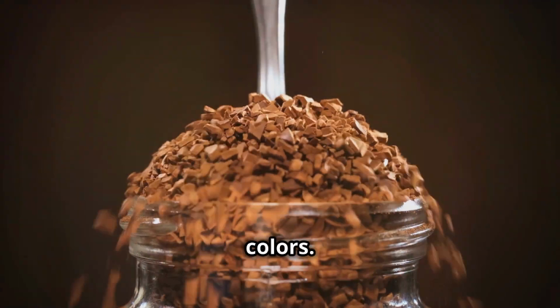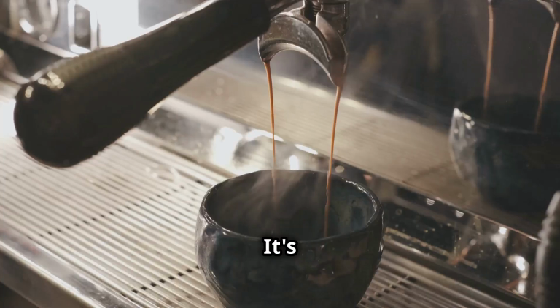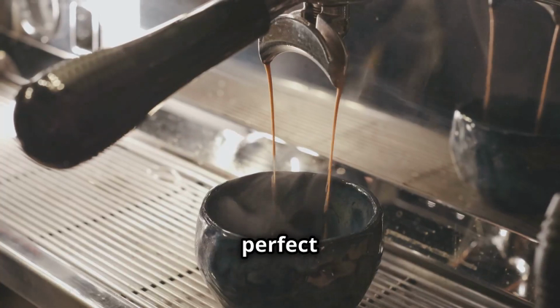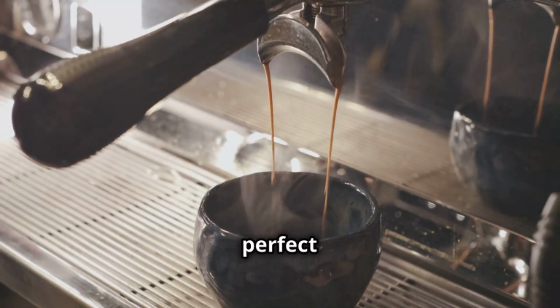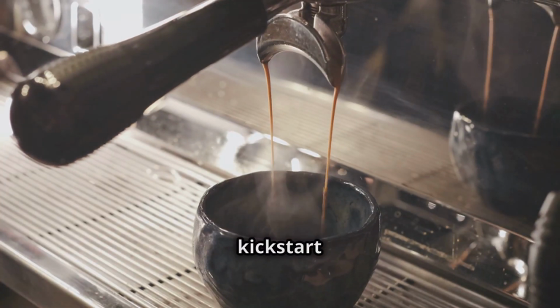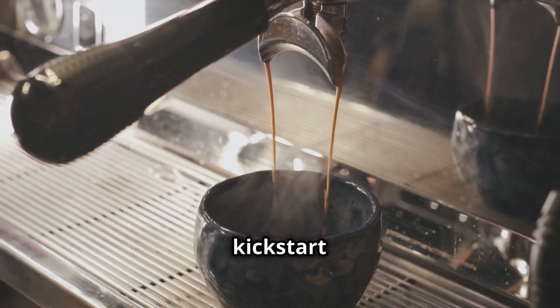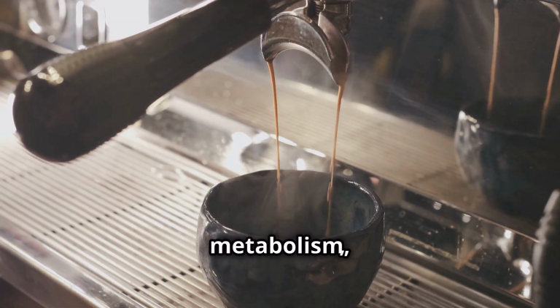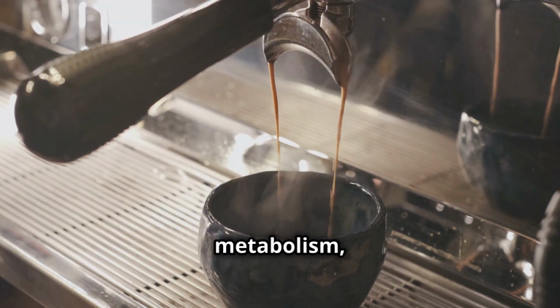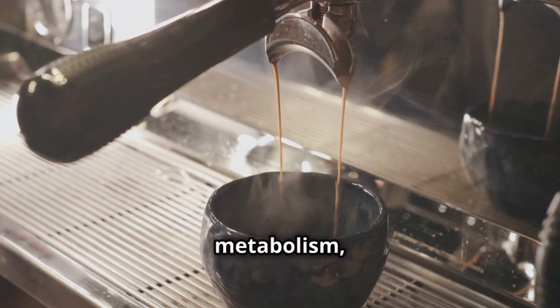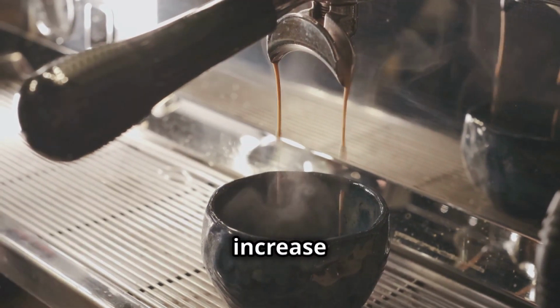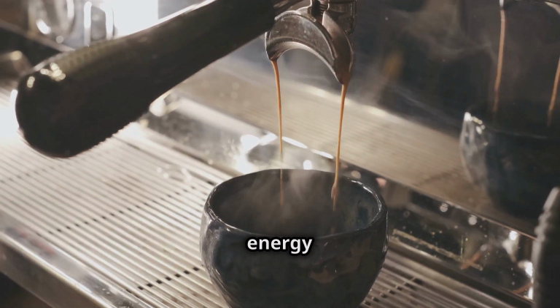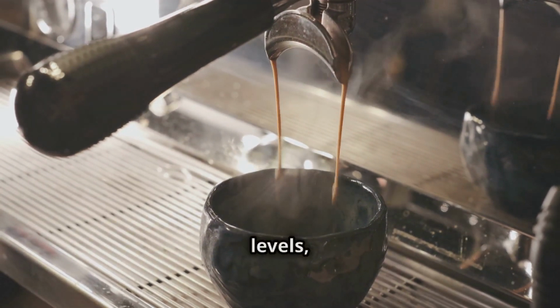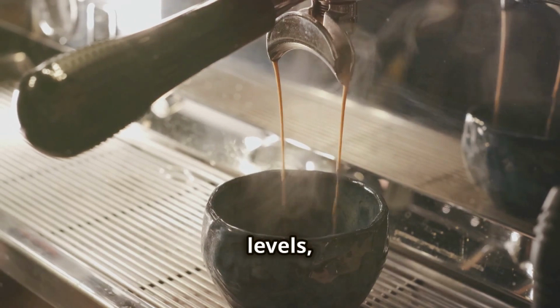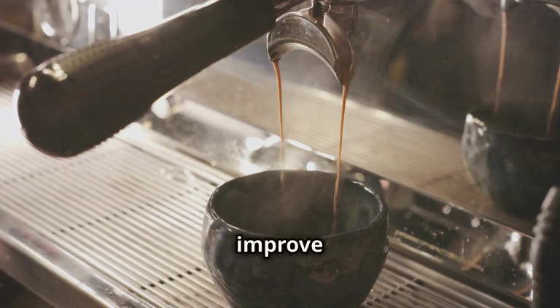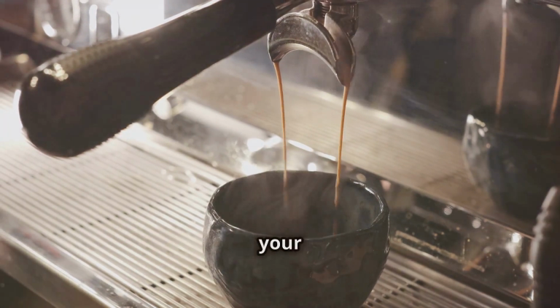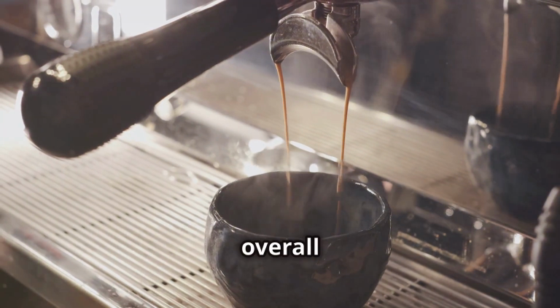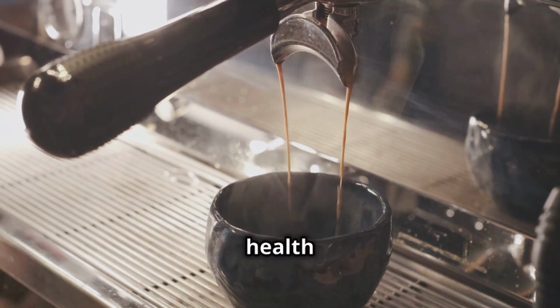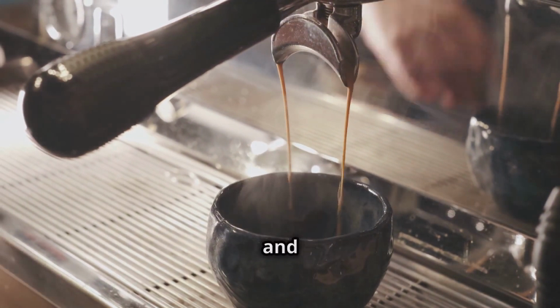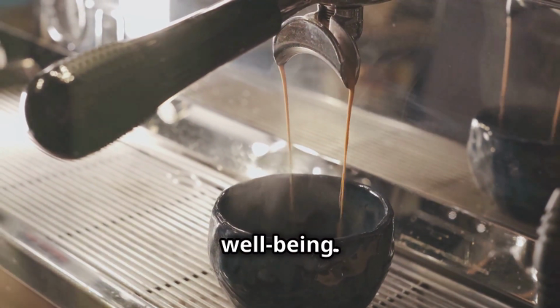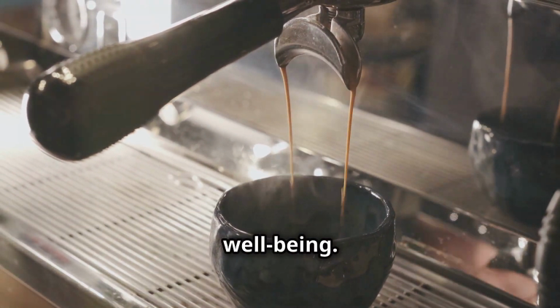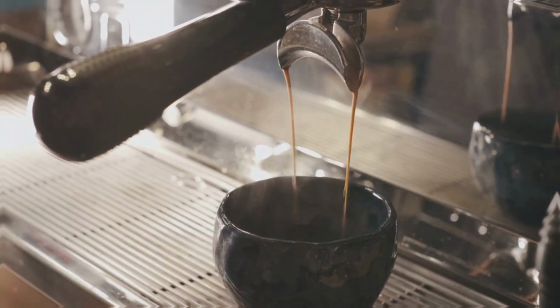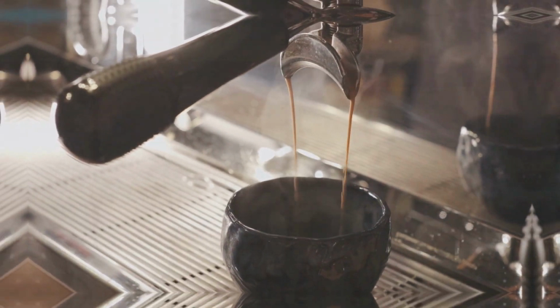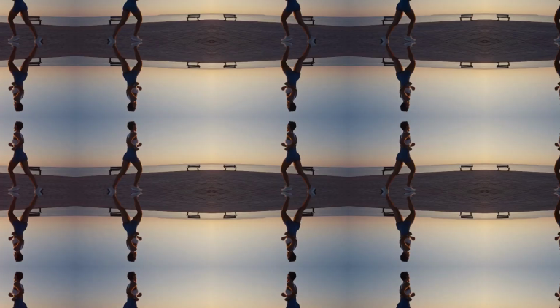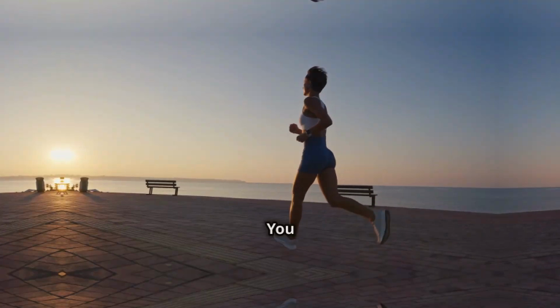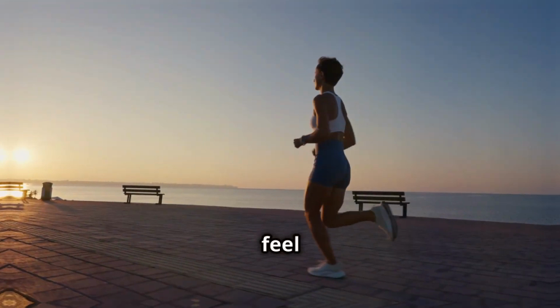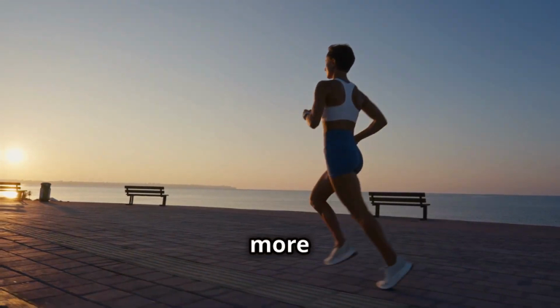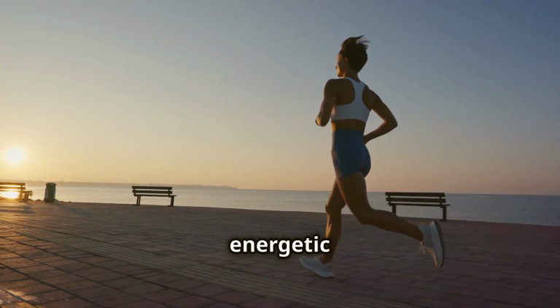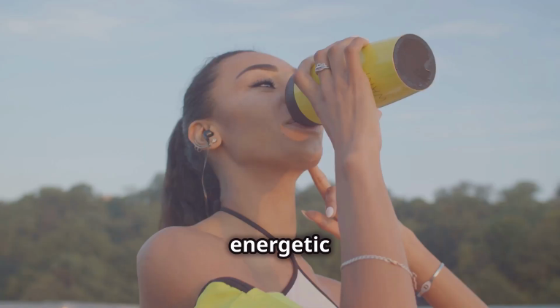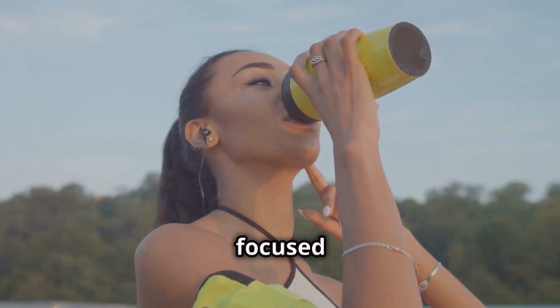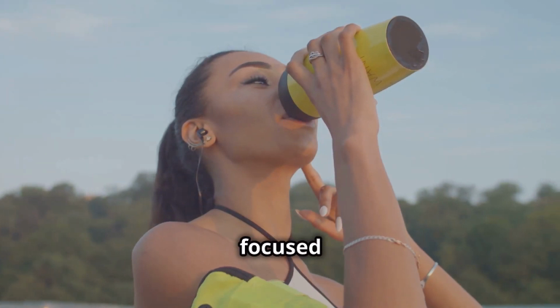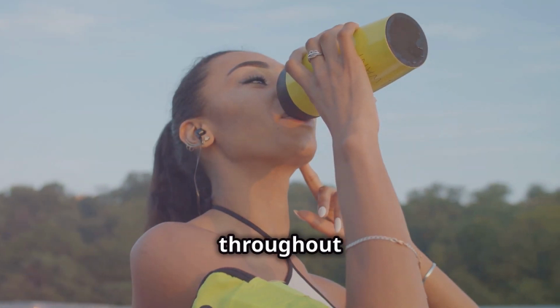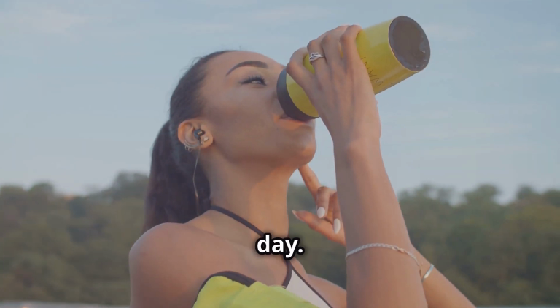It's the perfect way to kickstart your metabolism, increase your energy levels, and improve your overall health and well-being. You will feel more energetic and focused throughout the day.